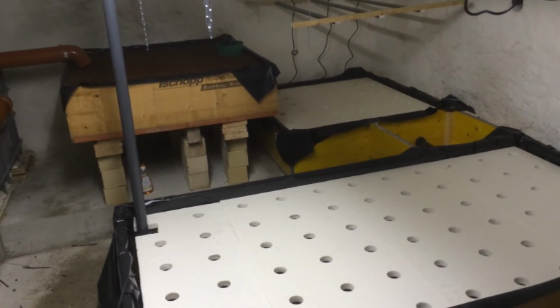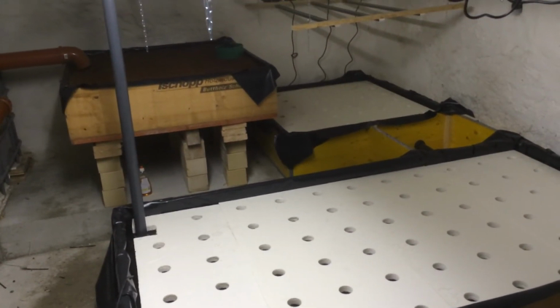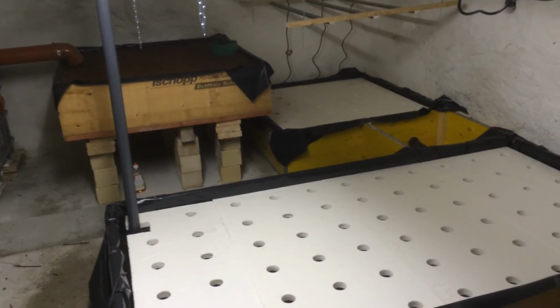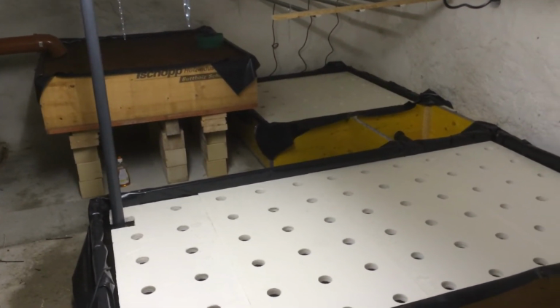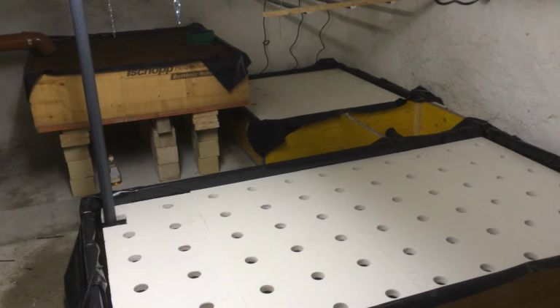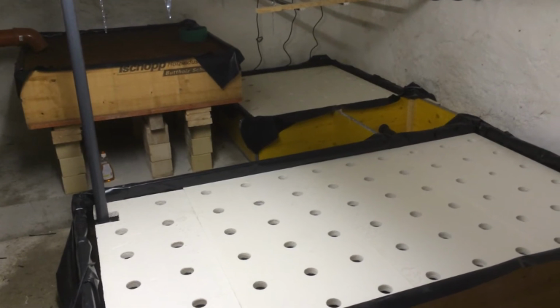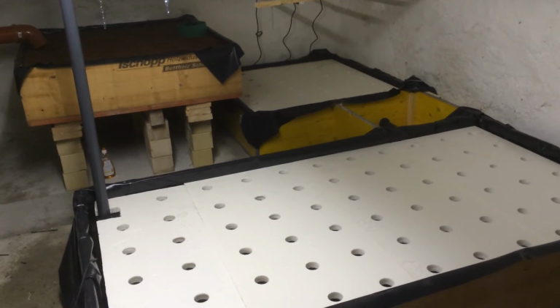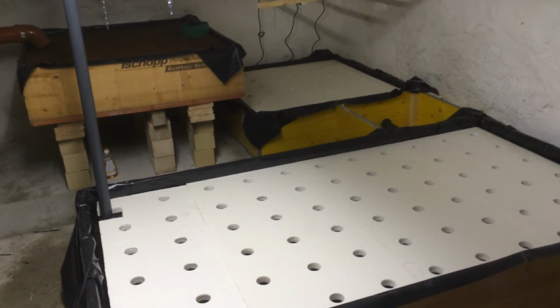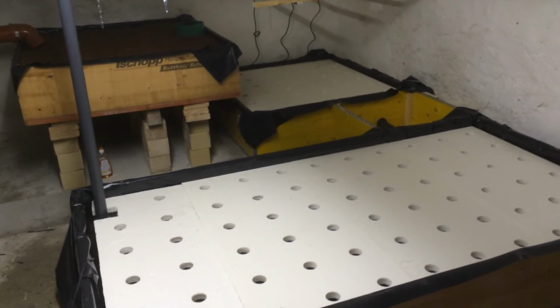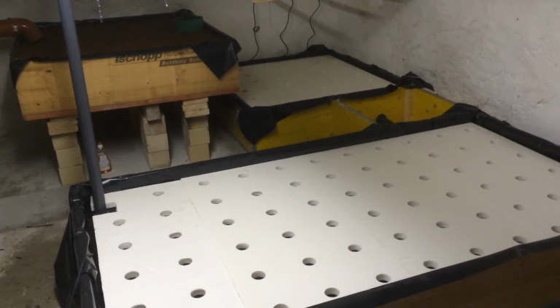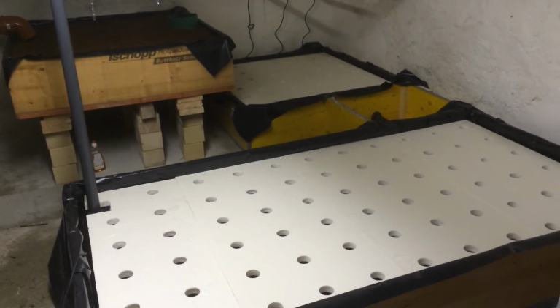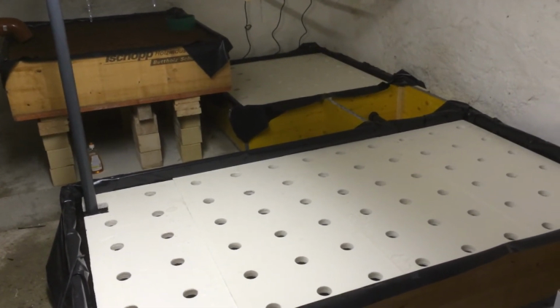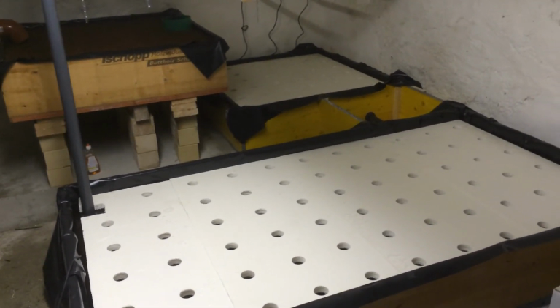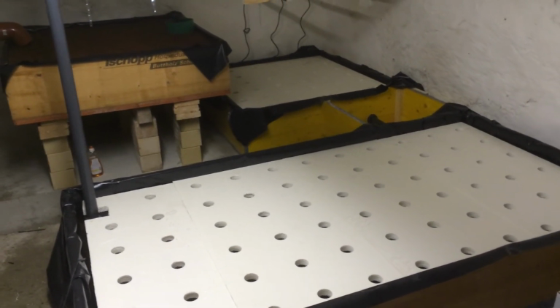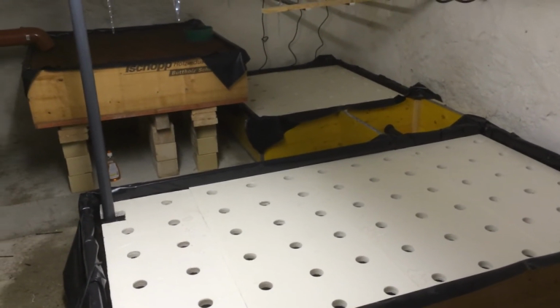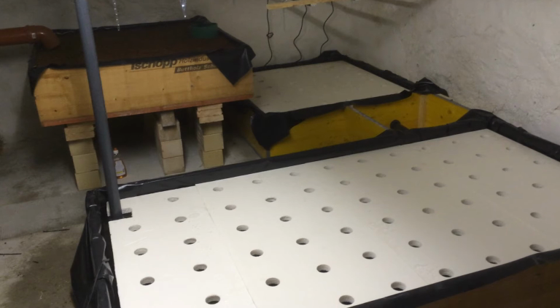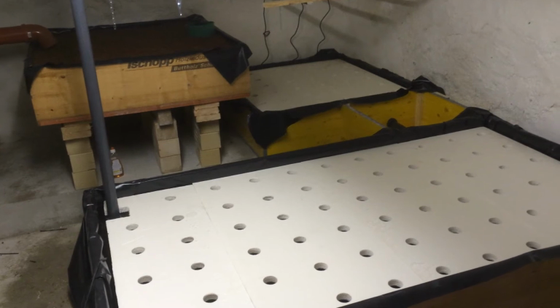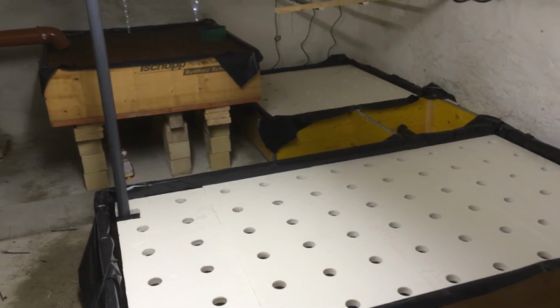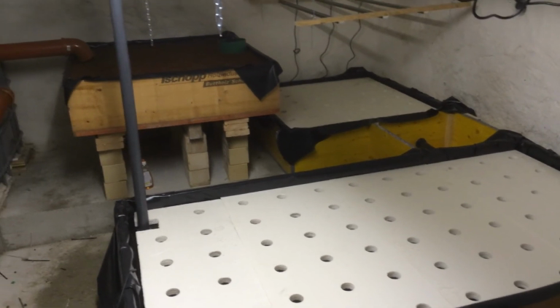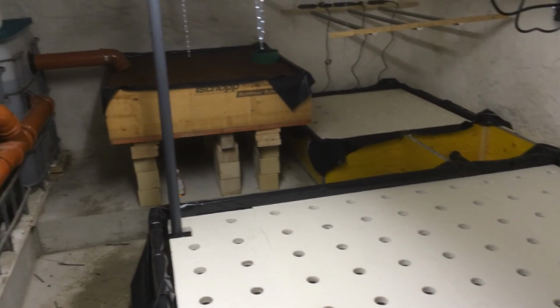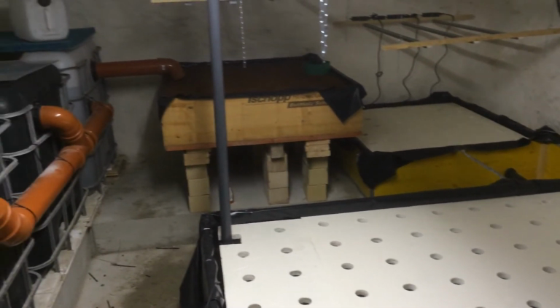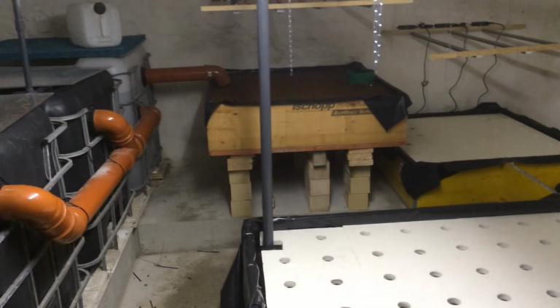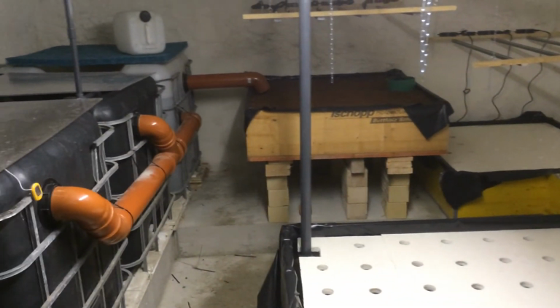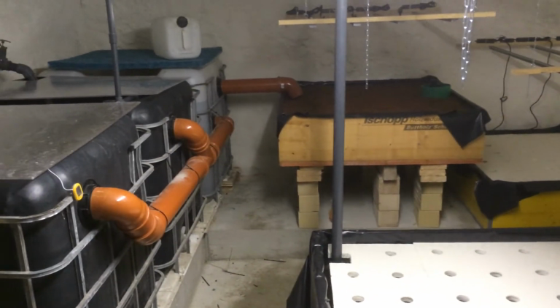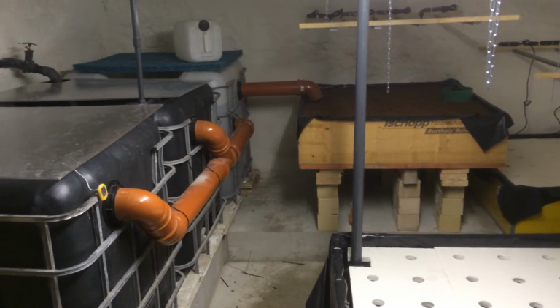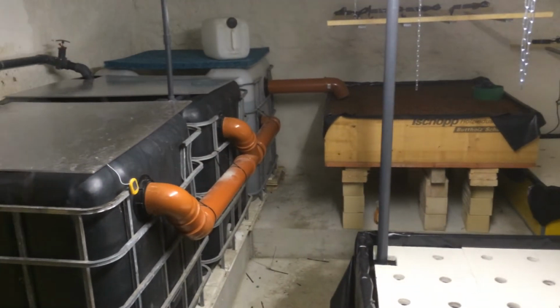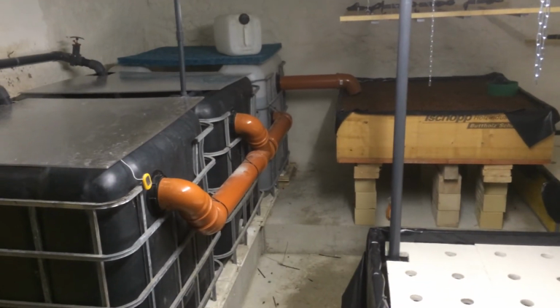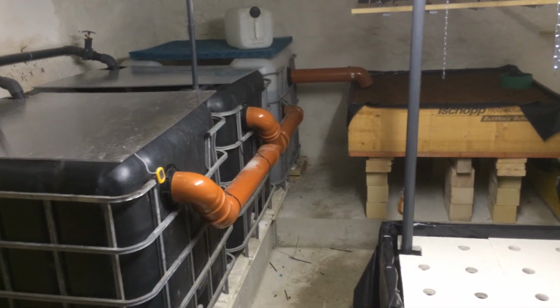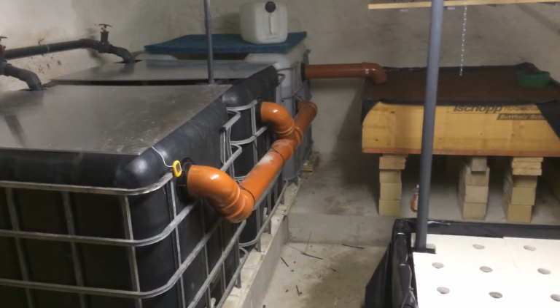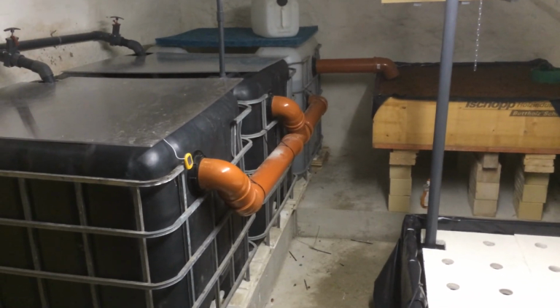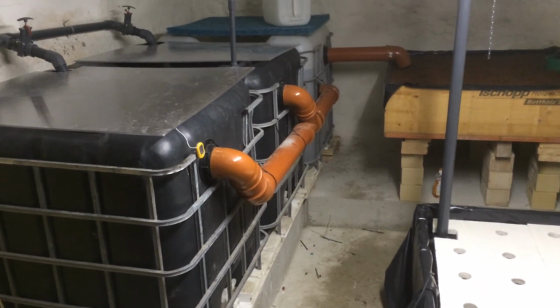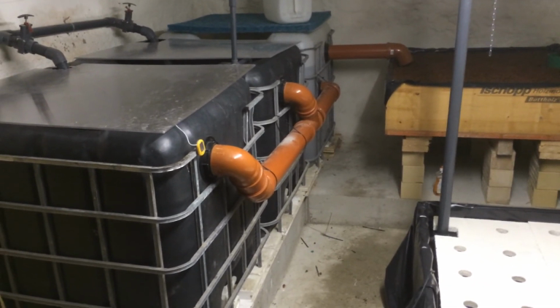We've got 280 to 300 plants every month, which is enough for the eight people living in this house, and a hundred kilos of fish every six months.